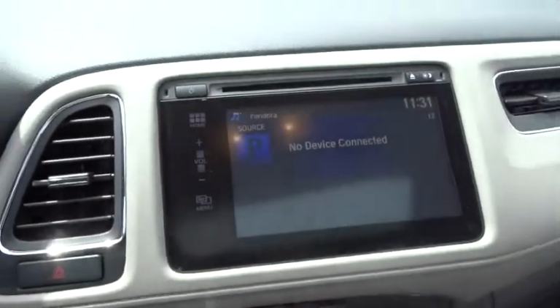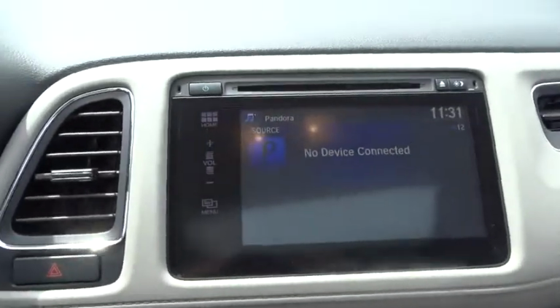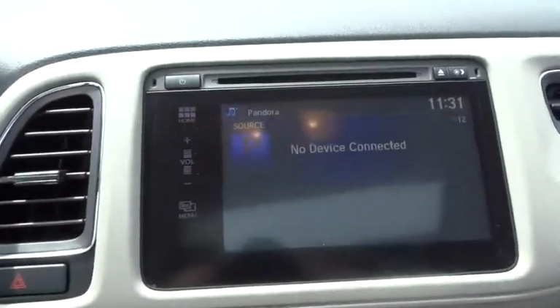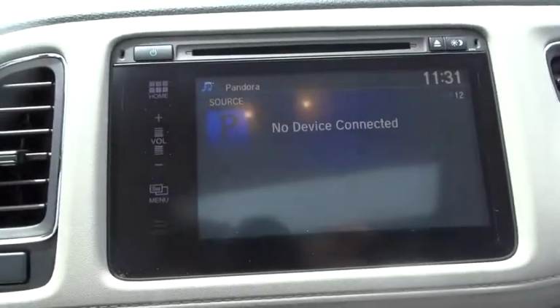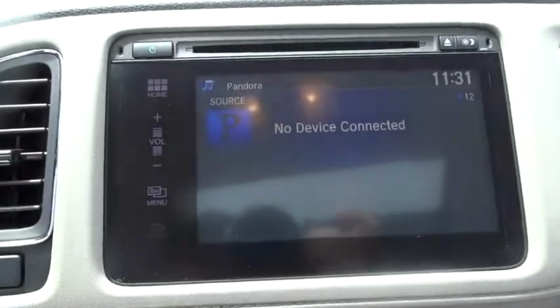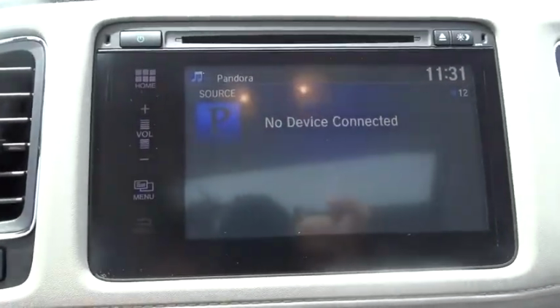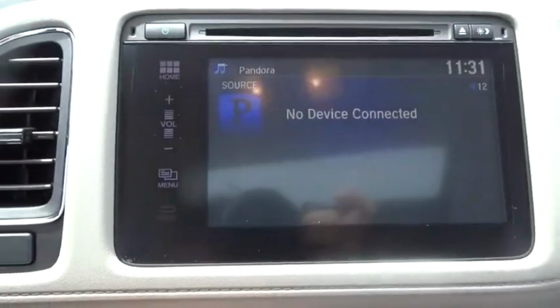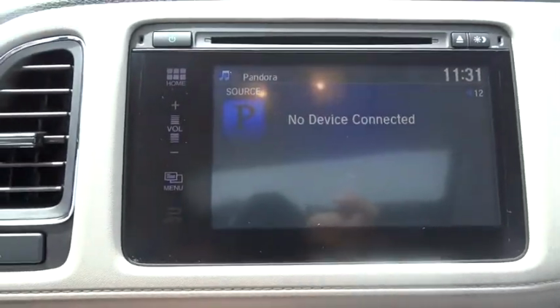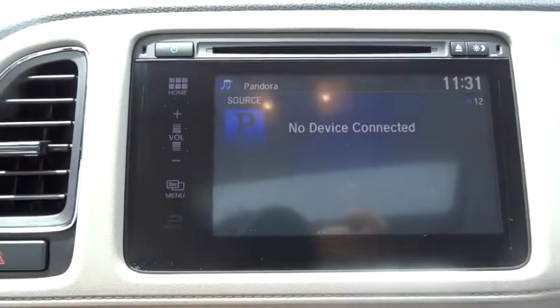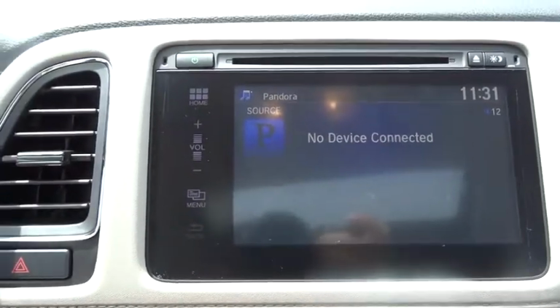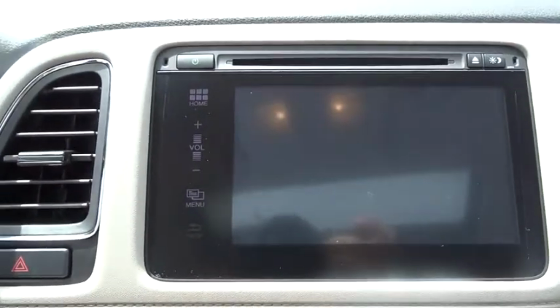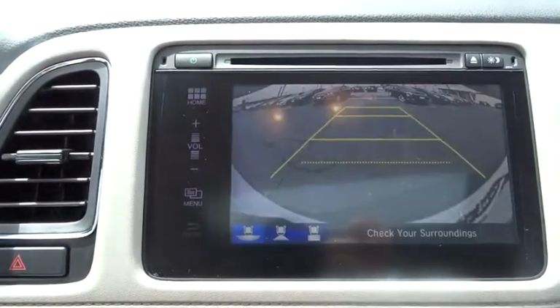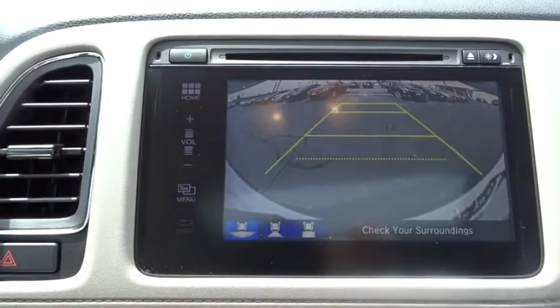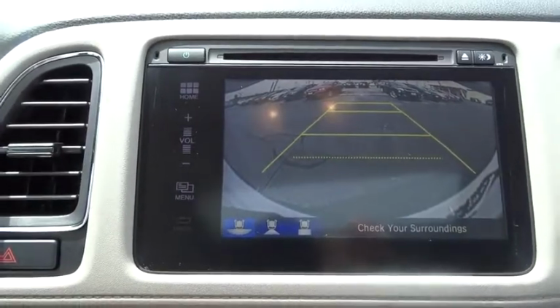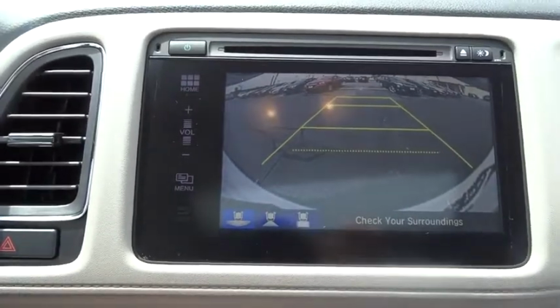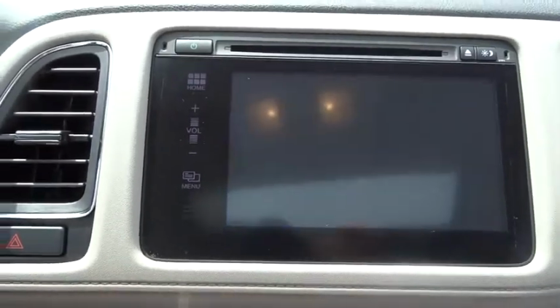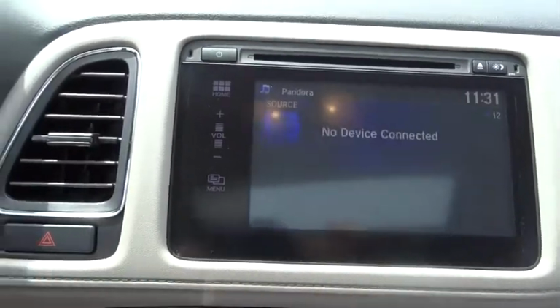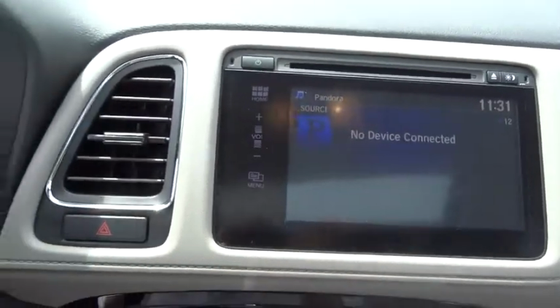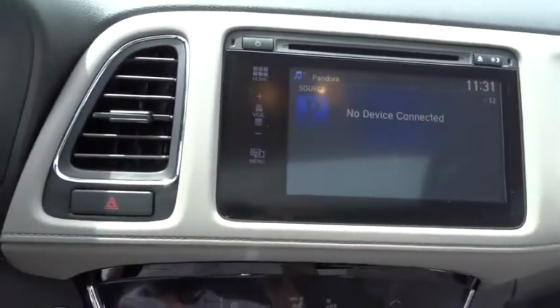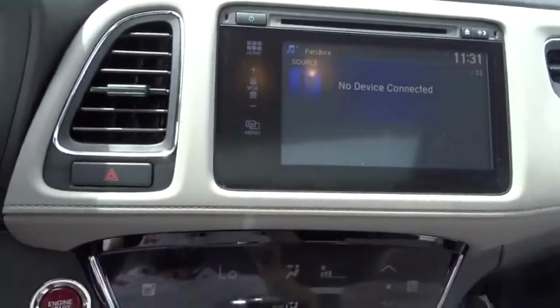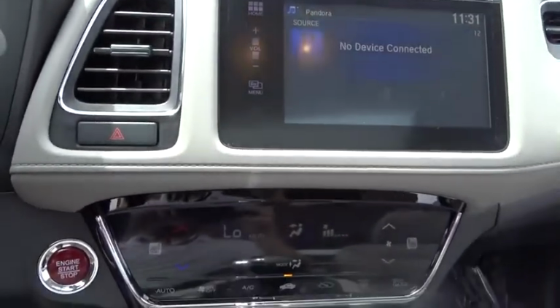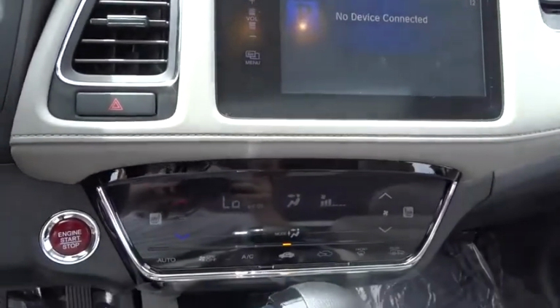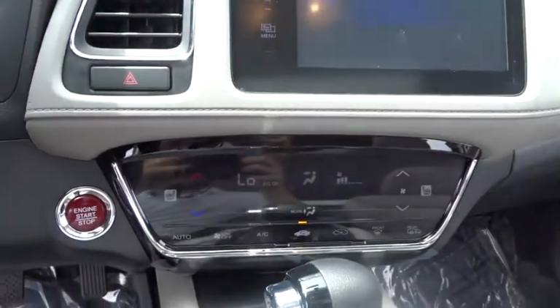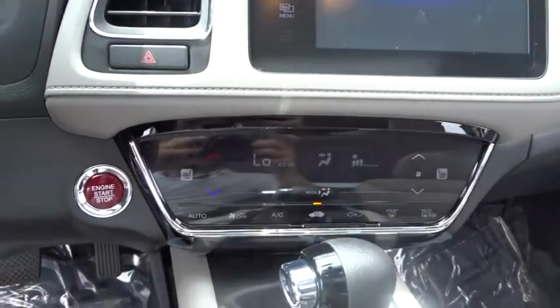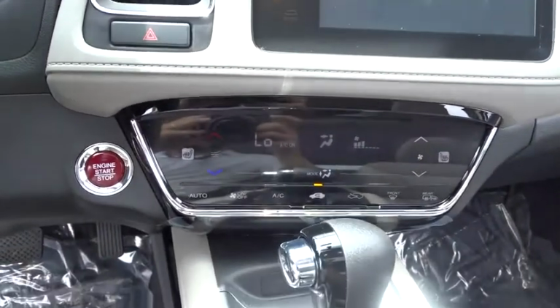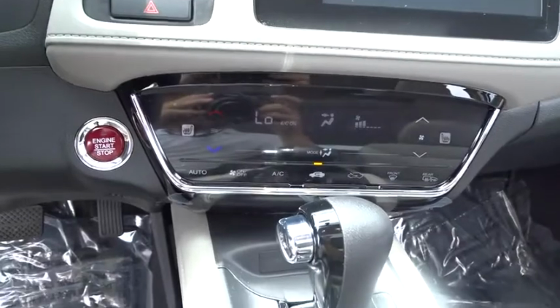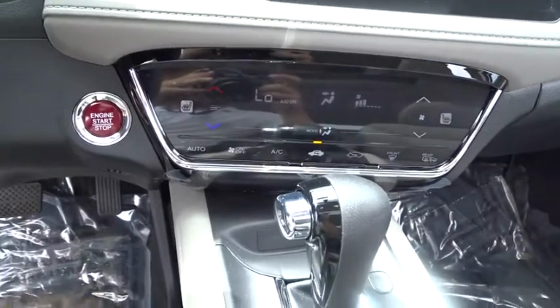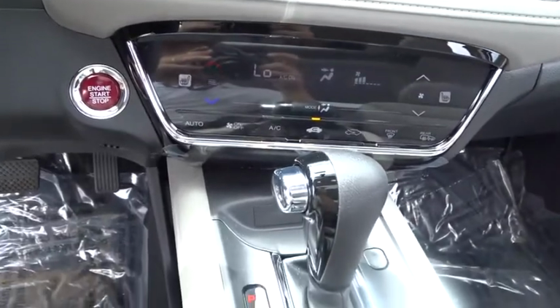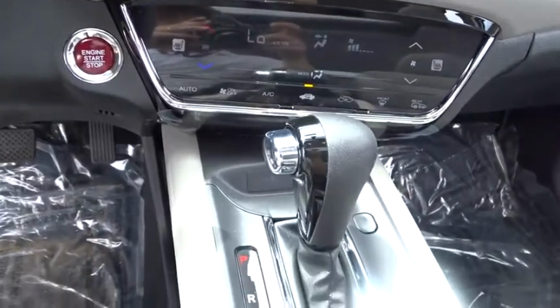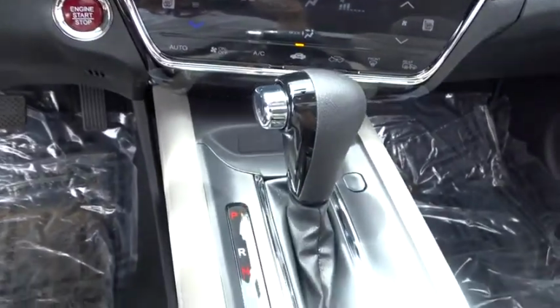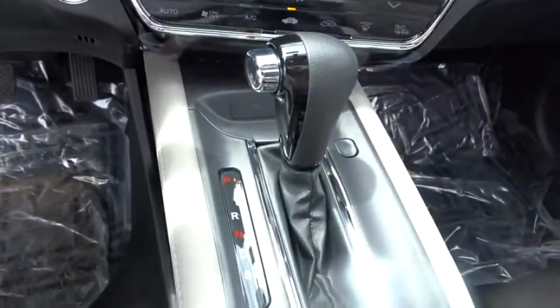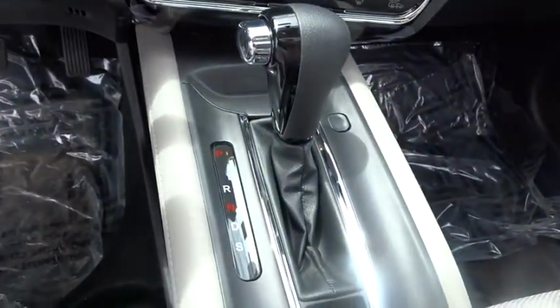All-wheel drive, stability control, traction control, steering wheel audio controls, keyless entry, backup camera, anti-lock braking system, Bluetooth, adjustable steering wheel, power steering, aluminum wheels.